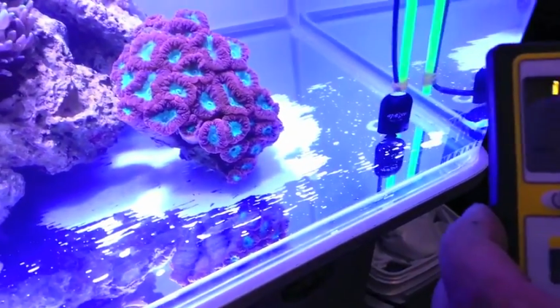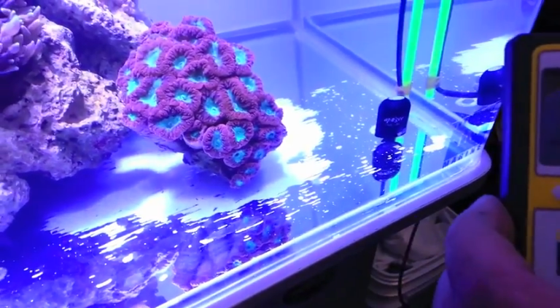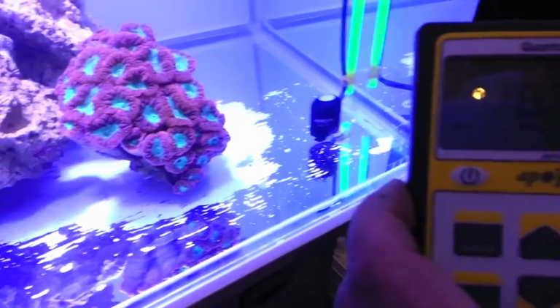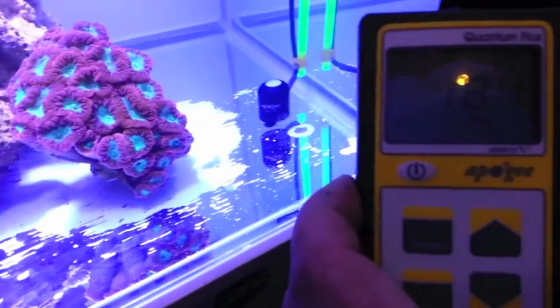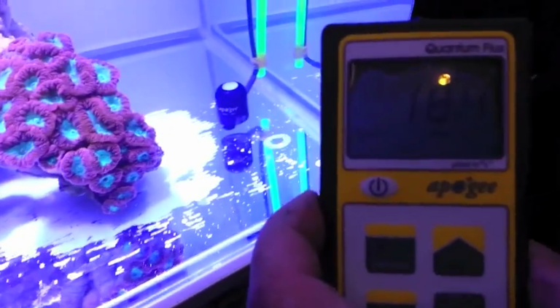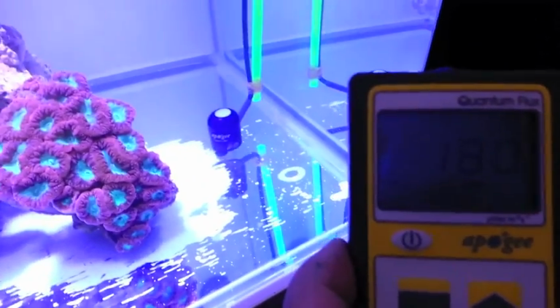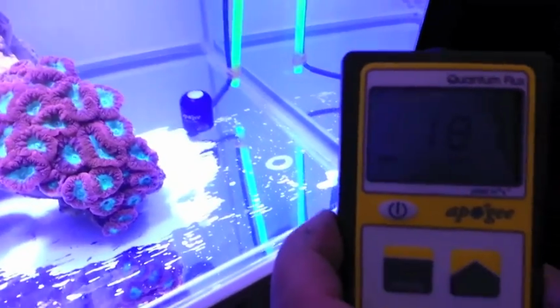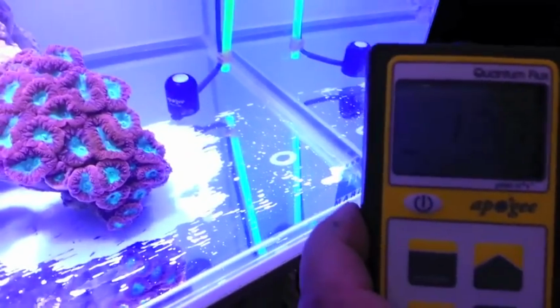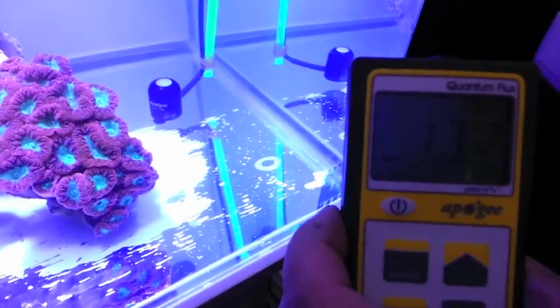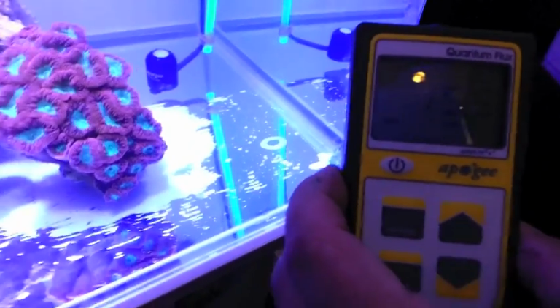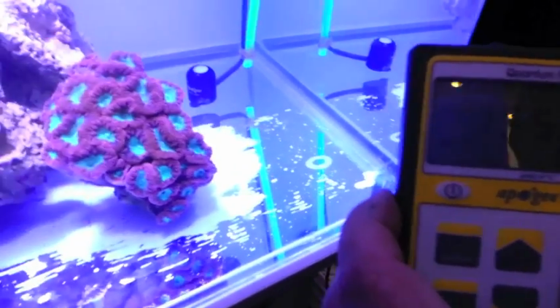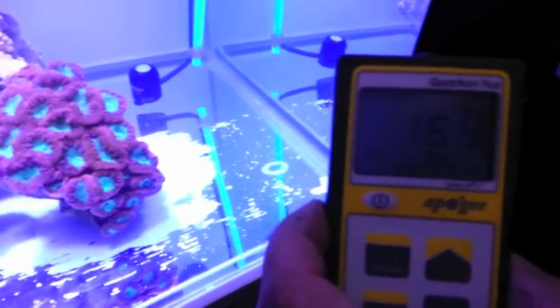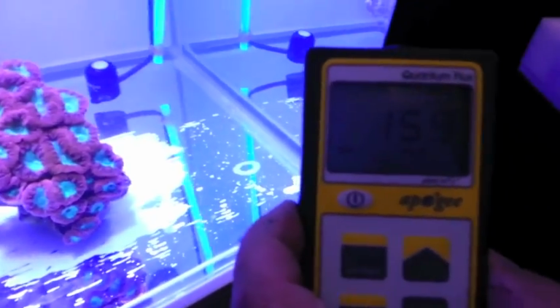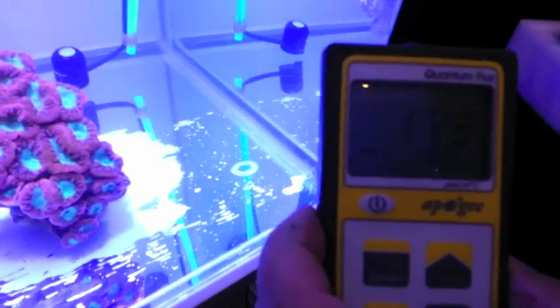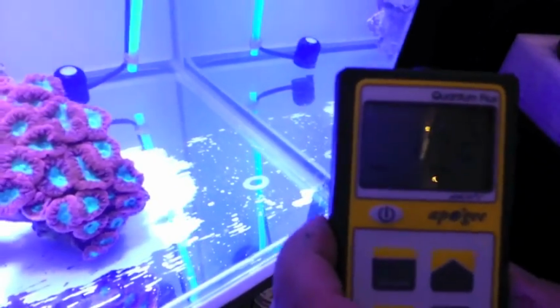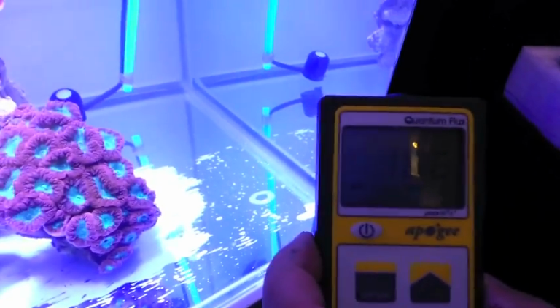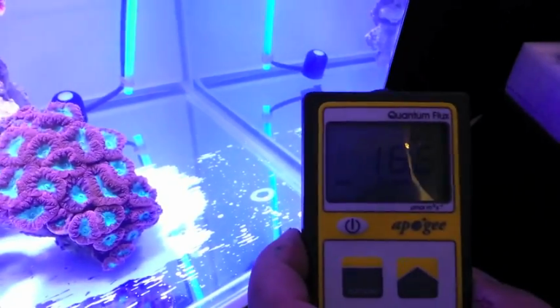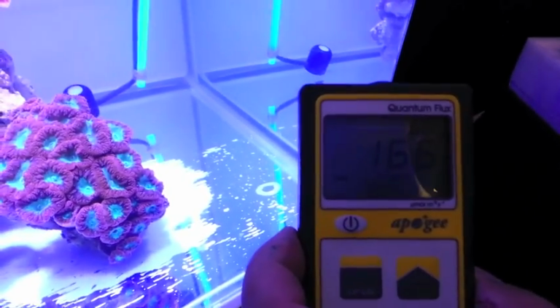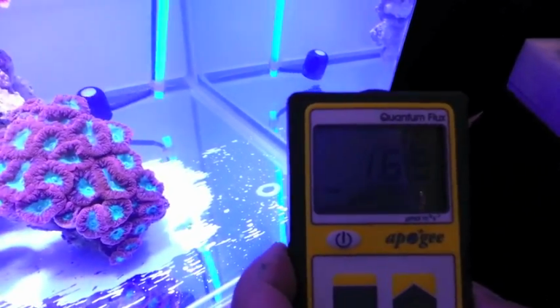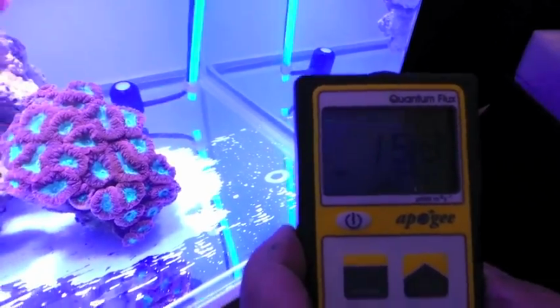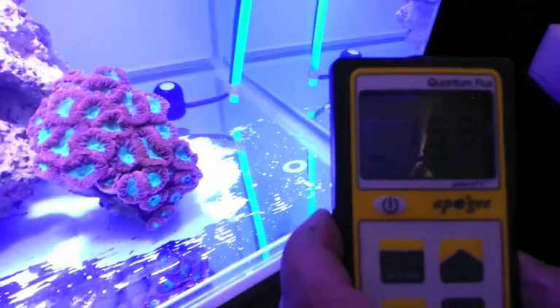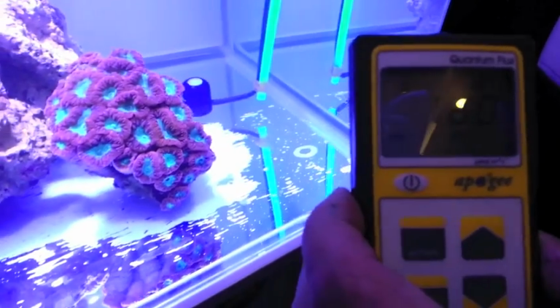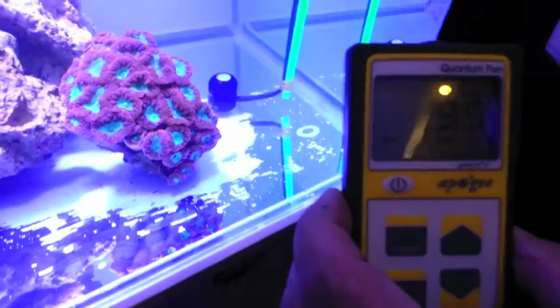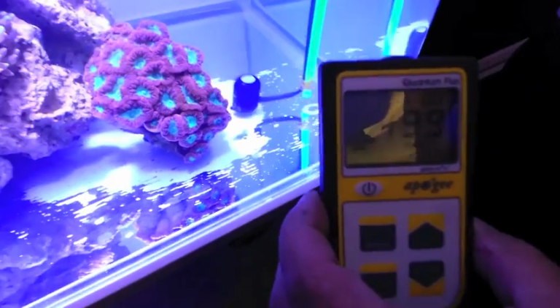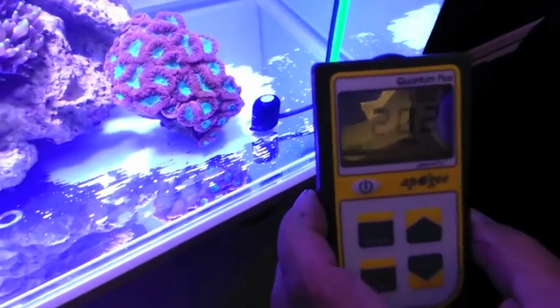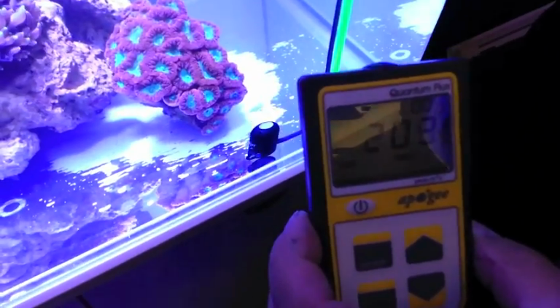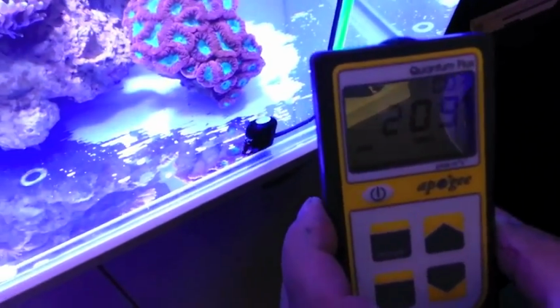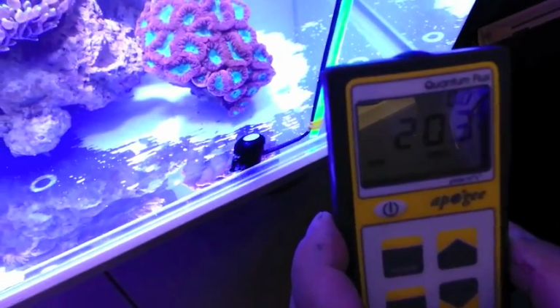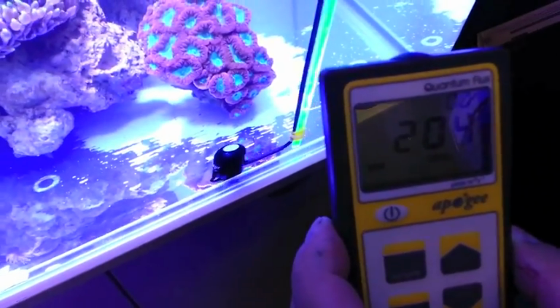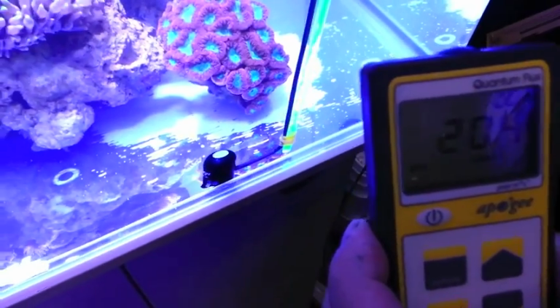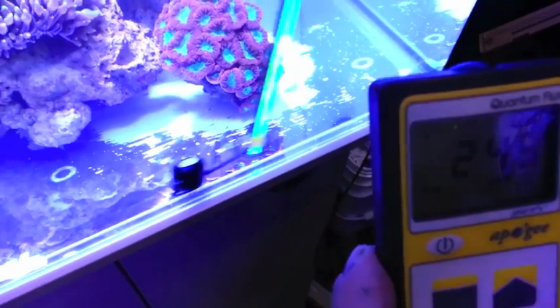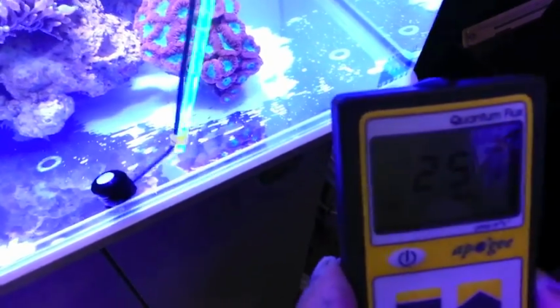As you move back, it stays up nice and high all the way around, and it's the same way all the way around the other side.